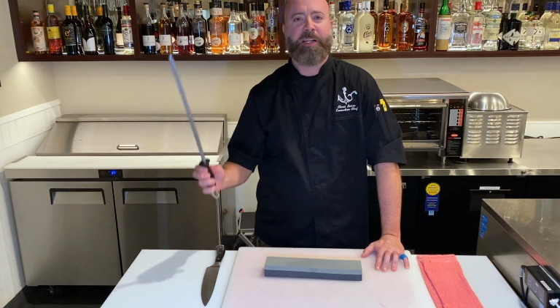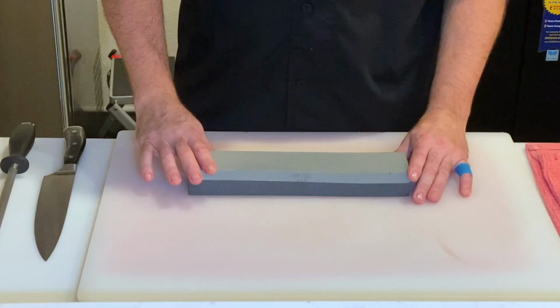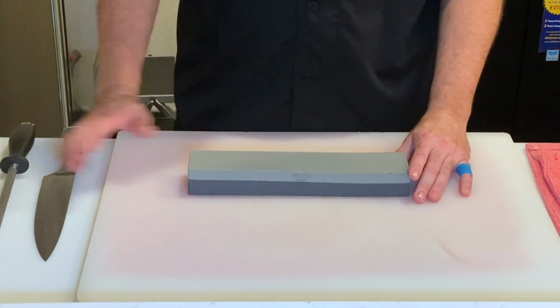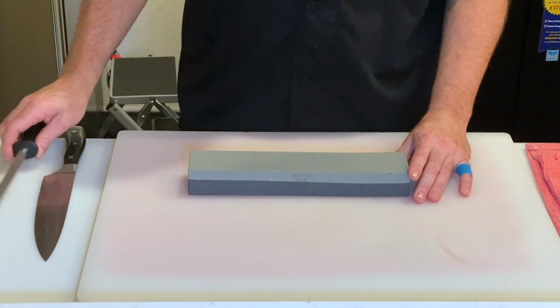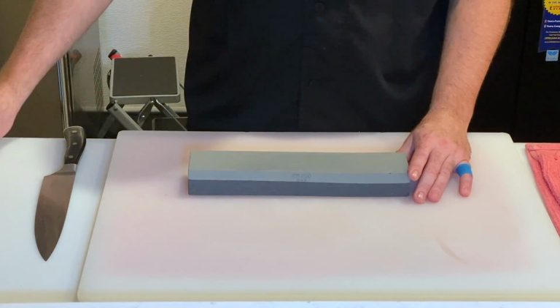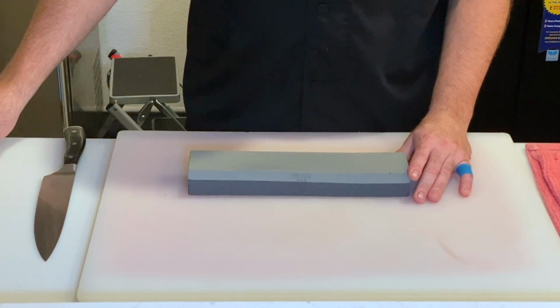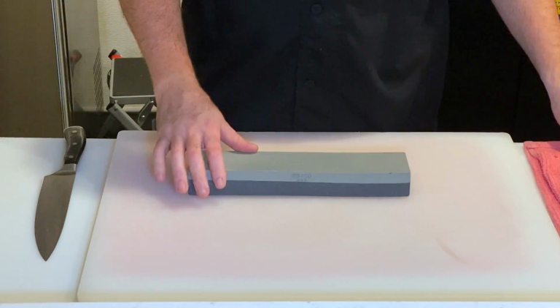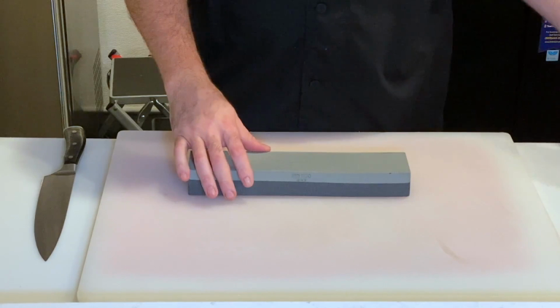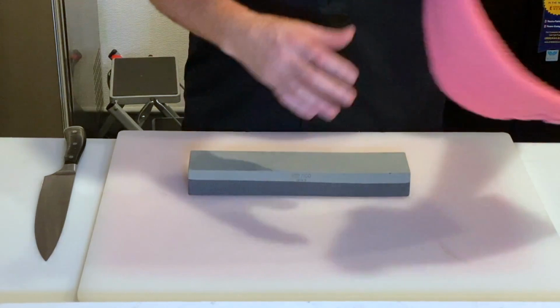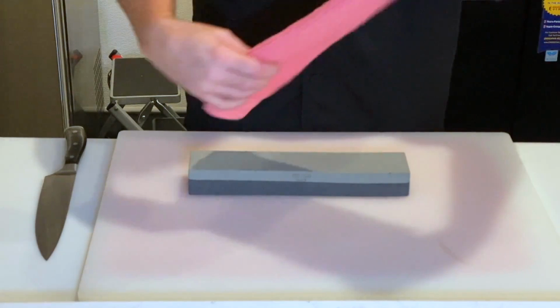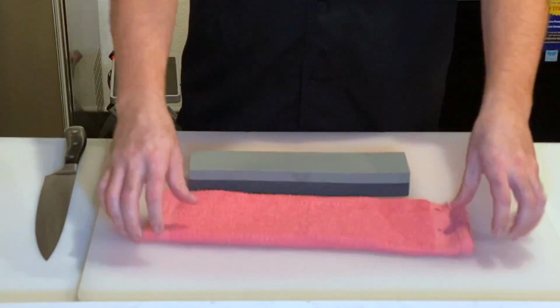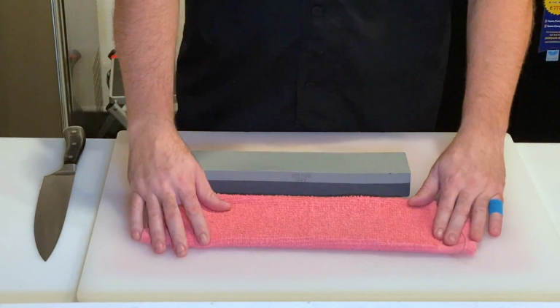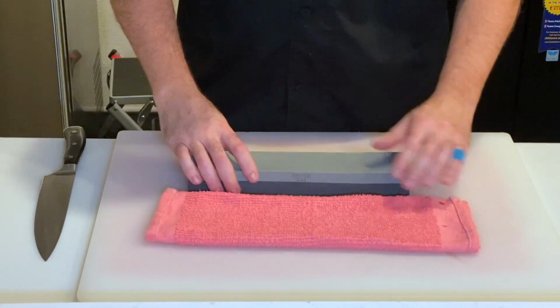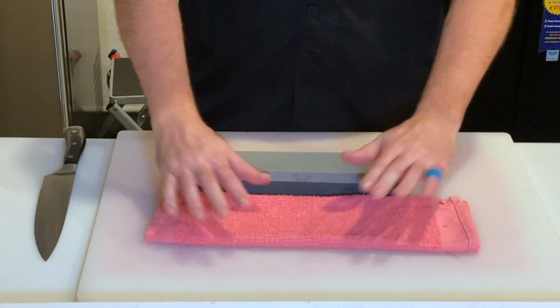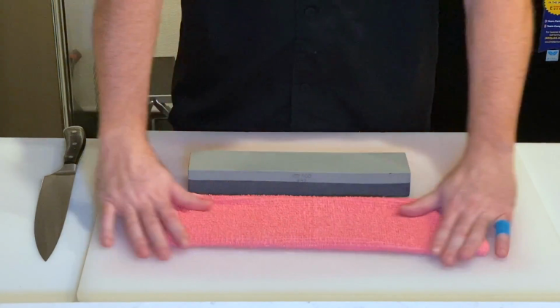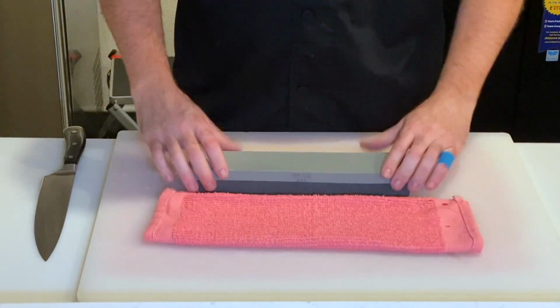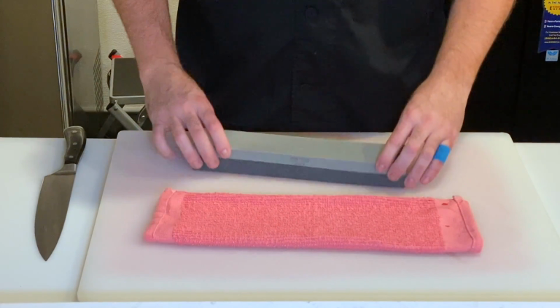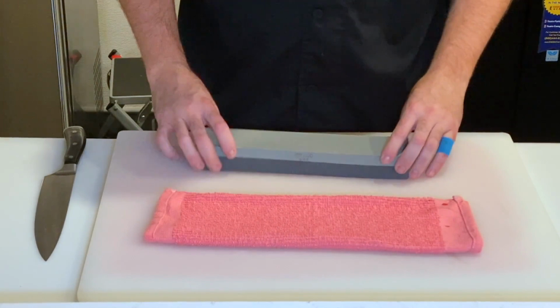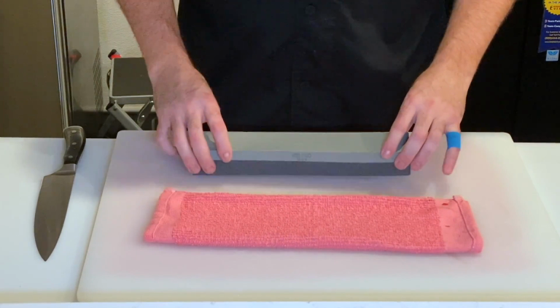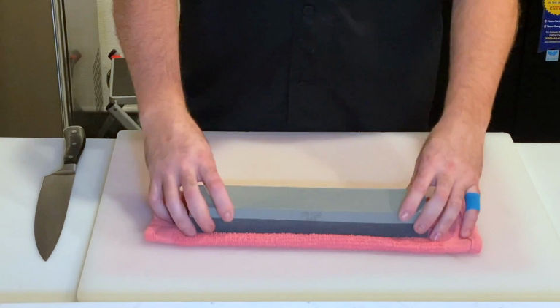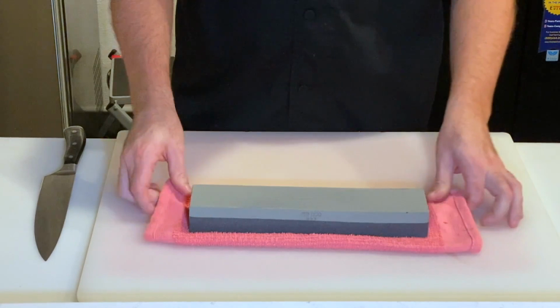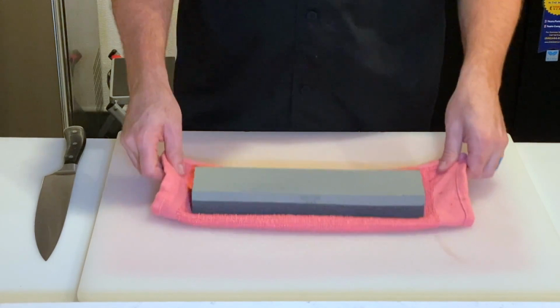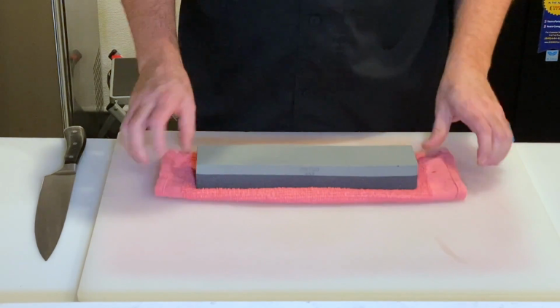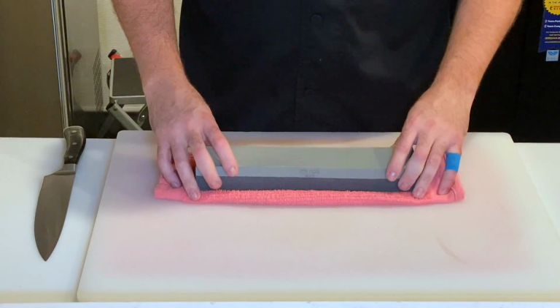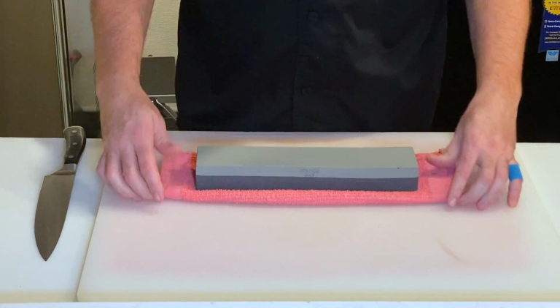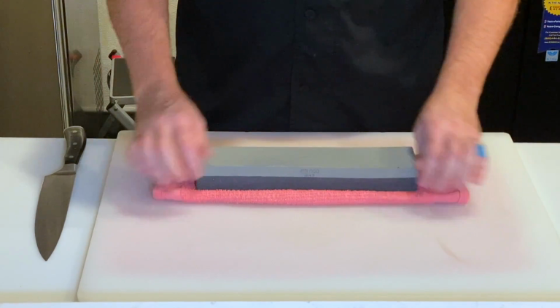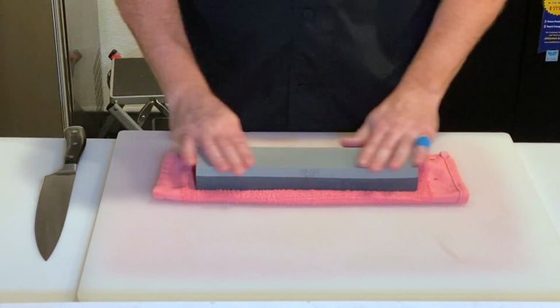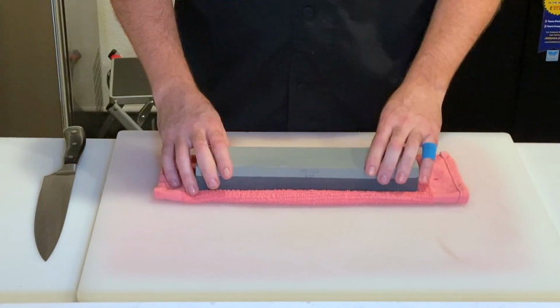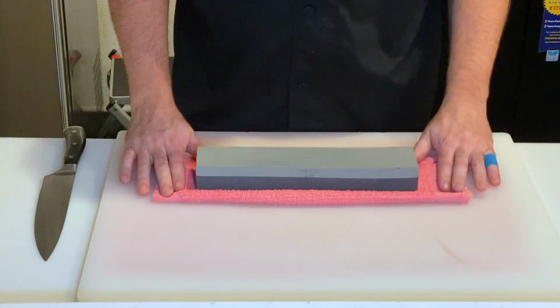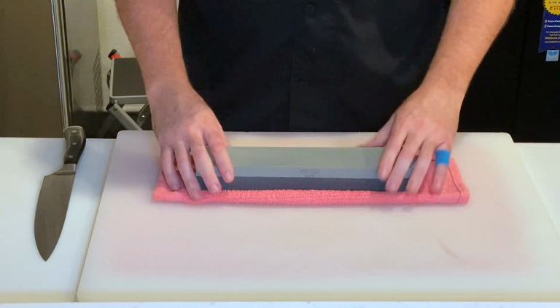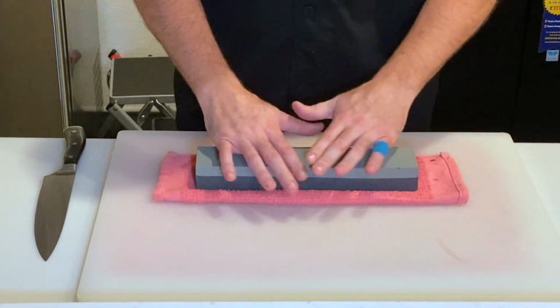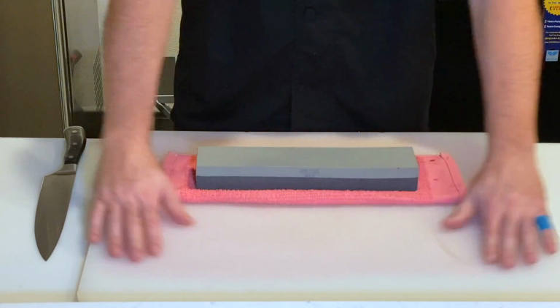So I take my steel and set it aside for now. I take just a normal kitchen towel, and the only thing this does is keep my stone from sliding around on my board. I'm generally doing this on a flat, smooth surface, such as a cutting board.